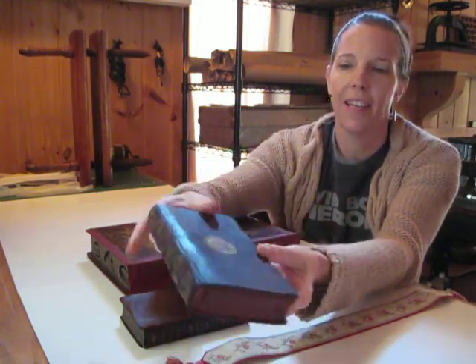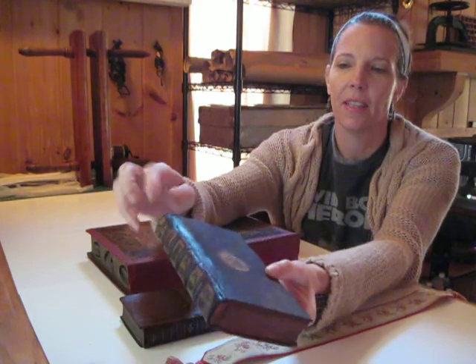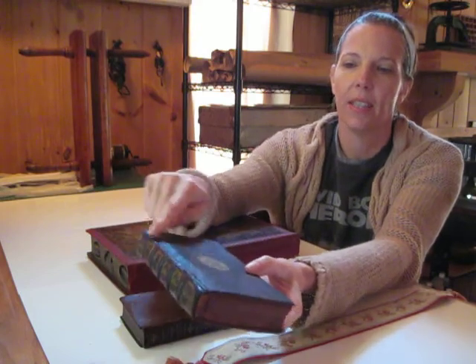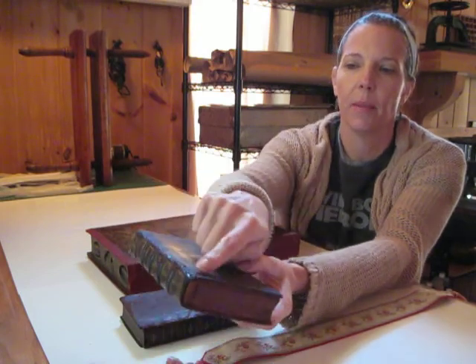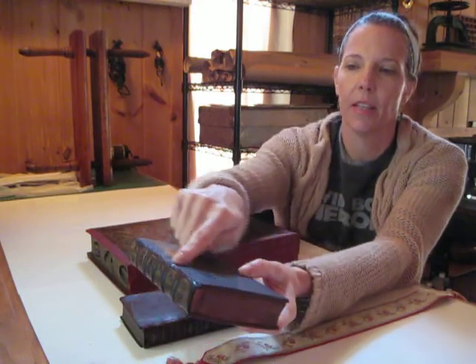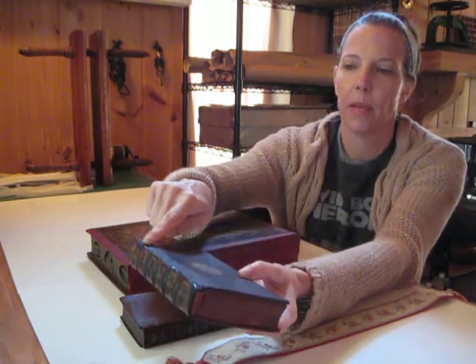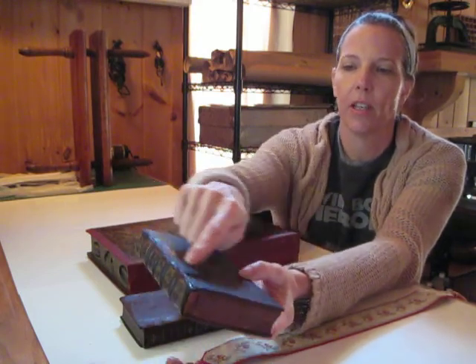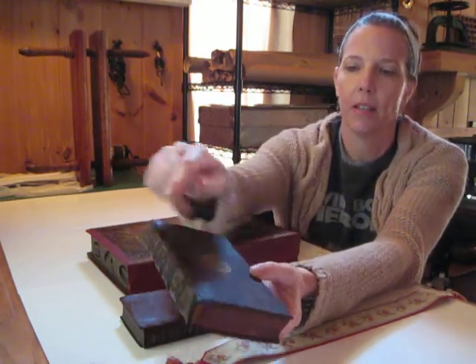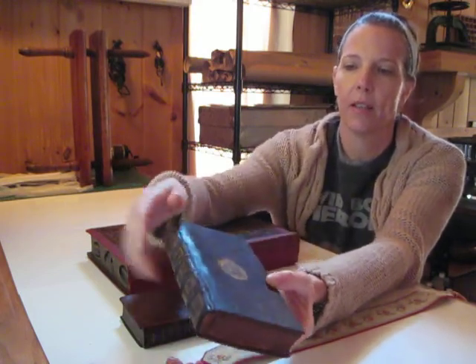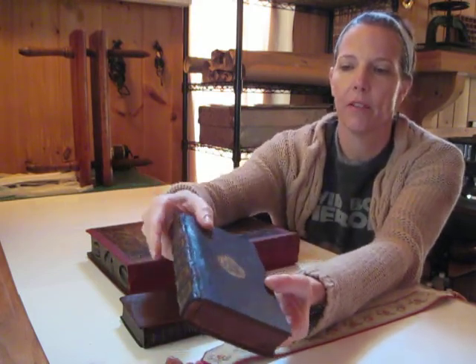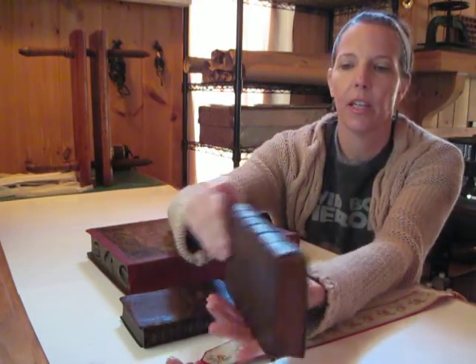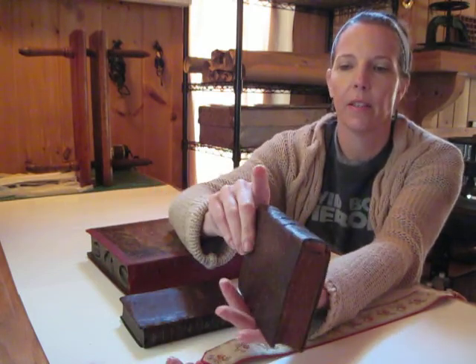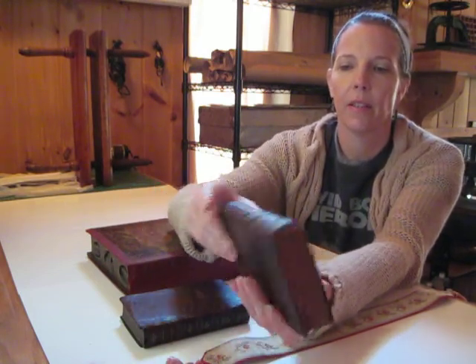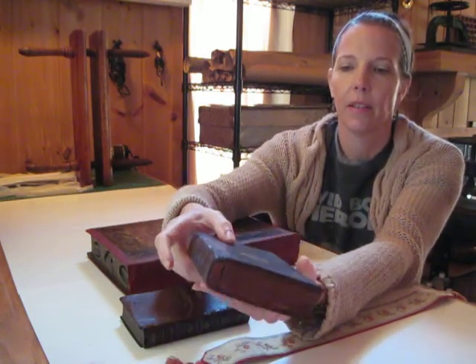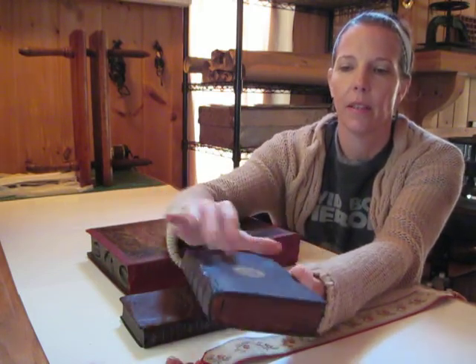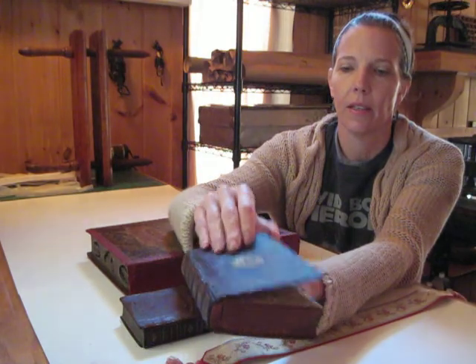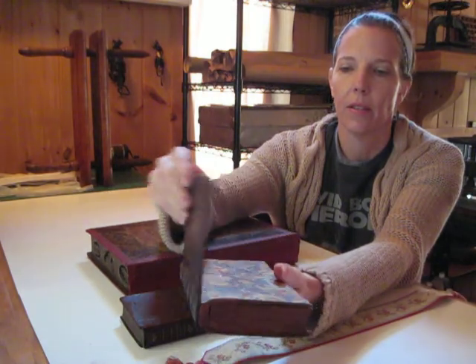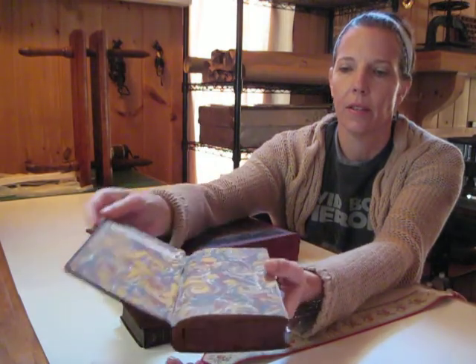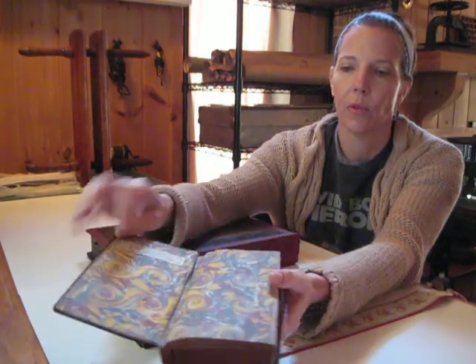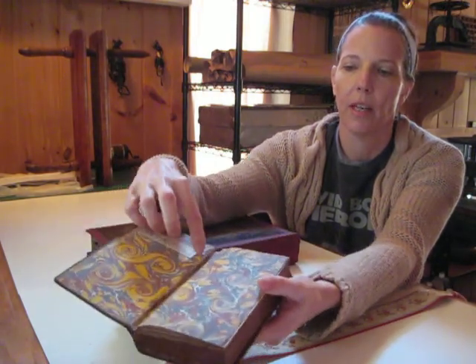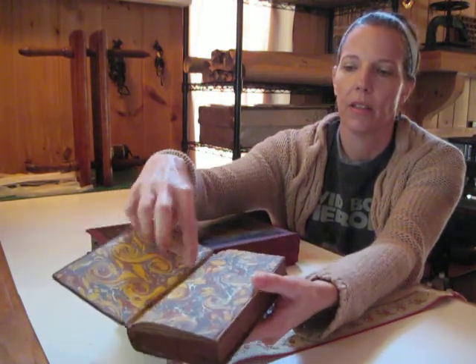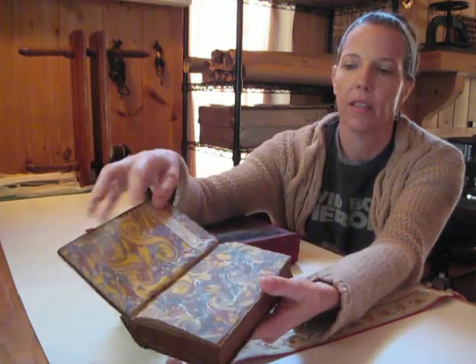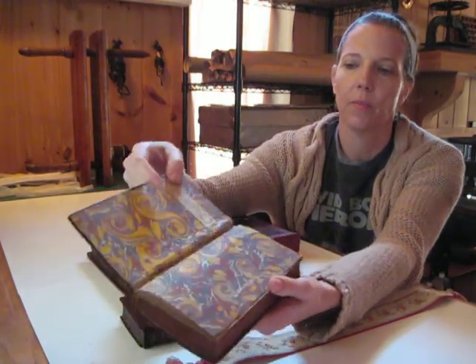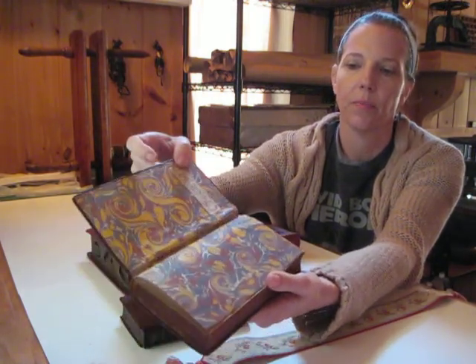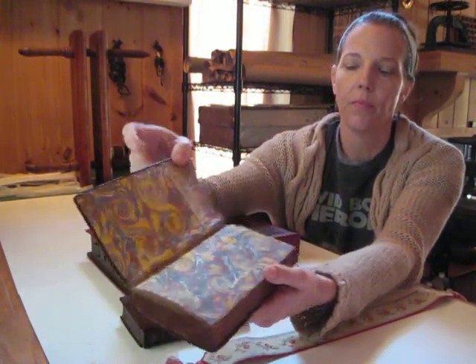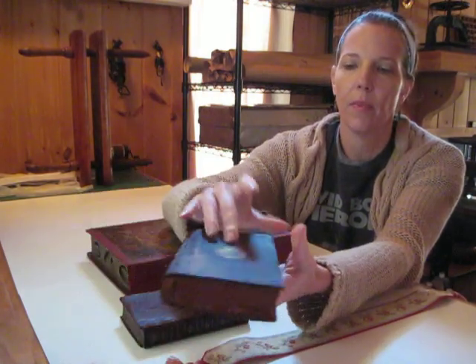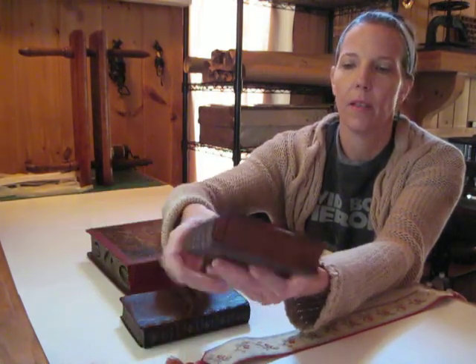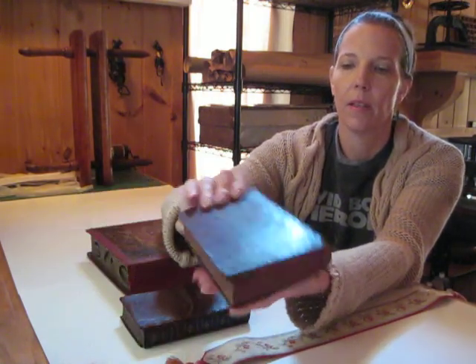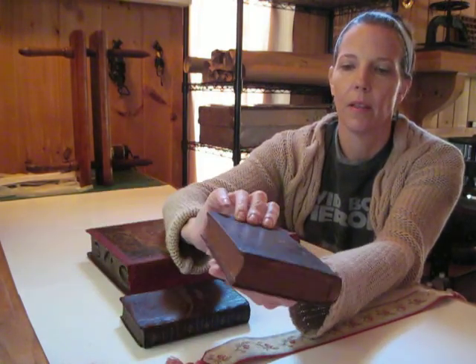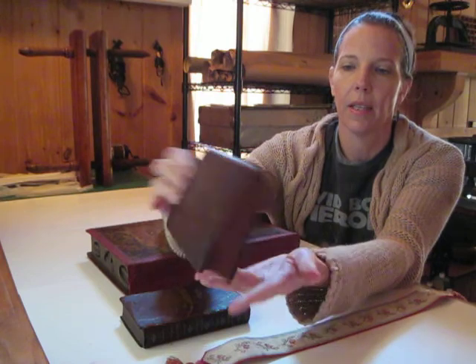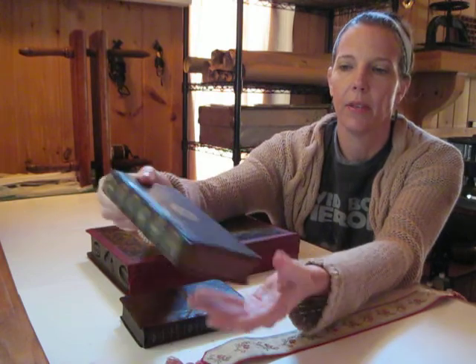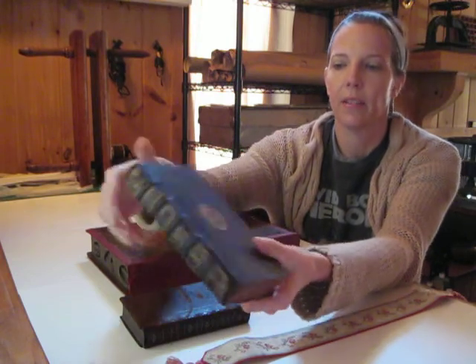But this one needed quite a bit of leather patching along the front and a little repair along this hinge. That came out nicely.